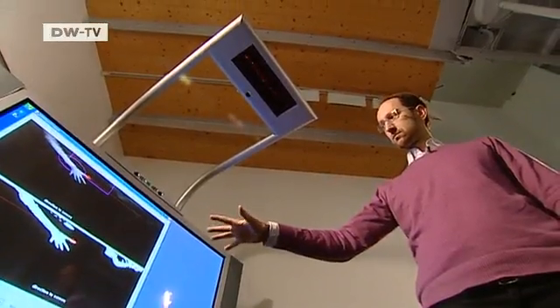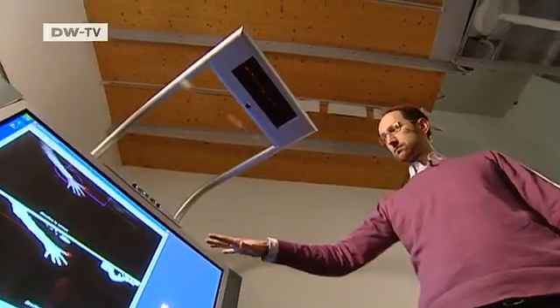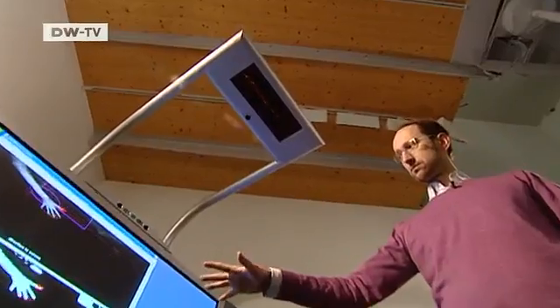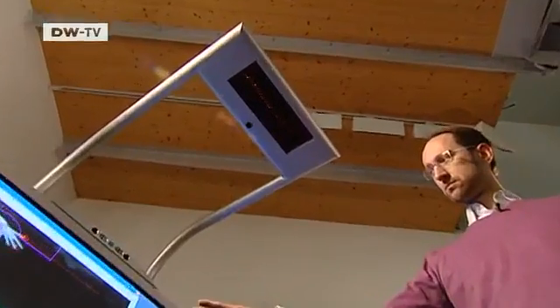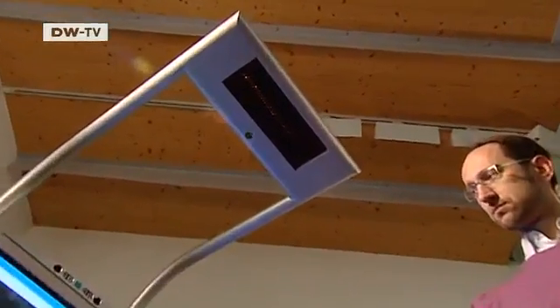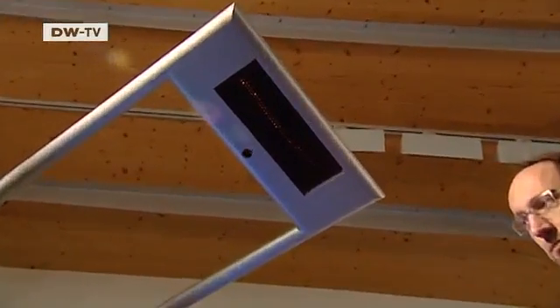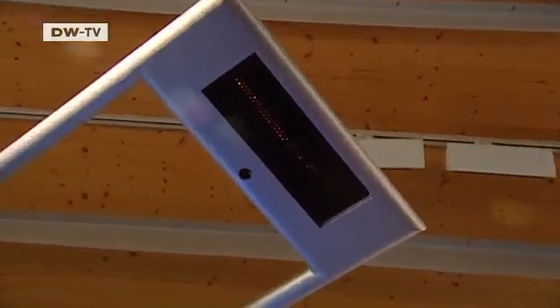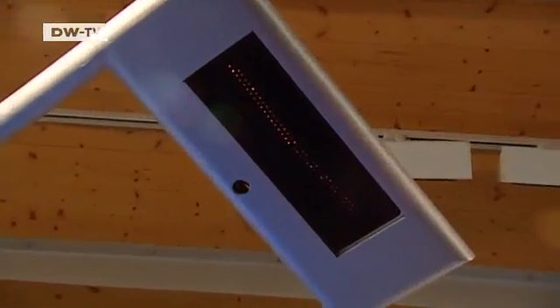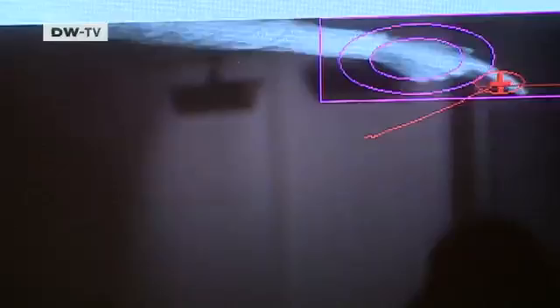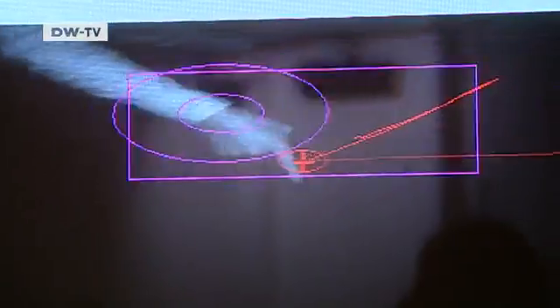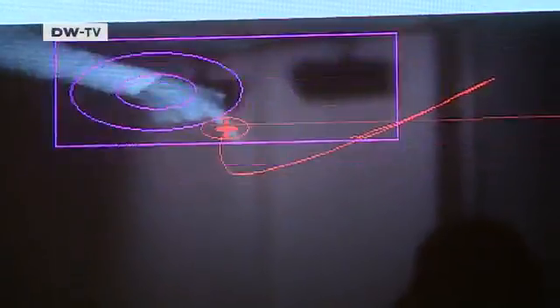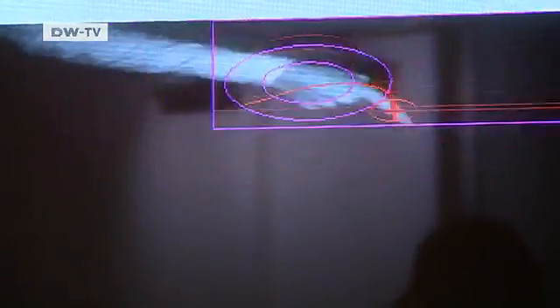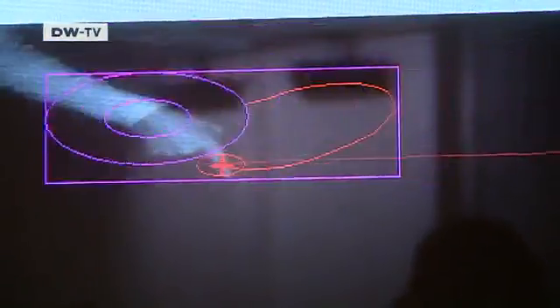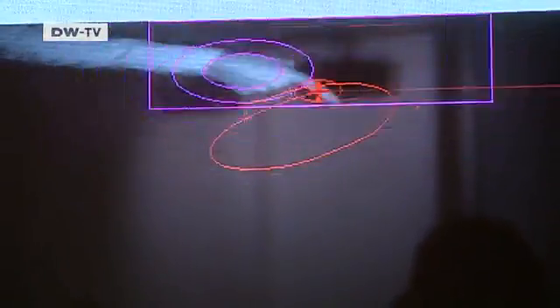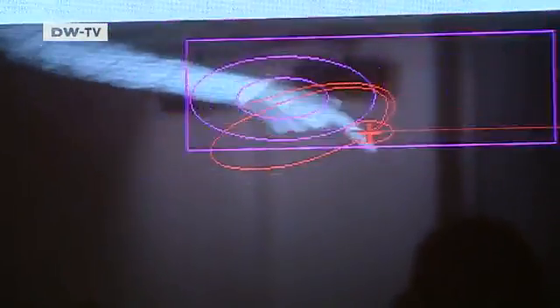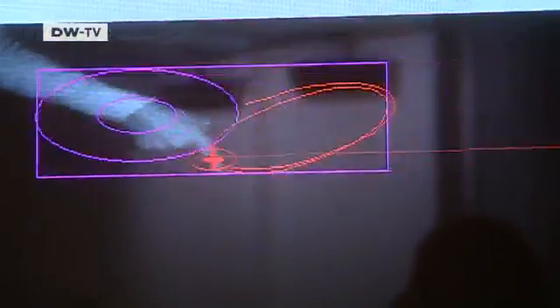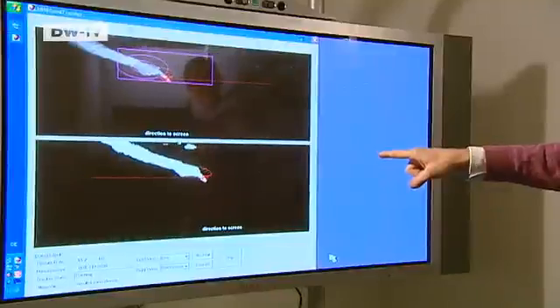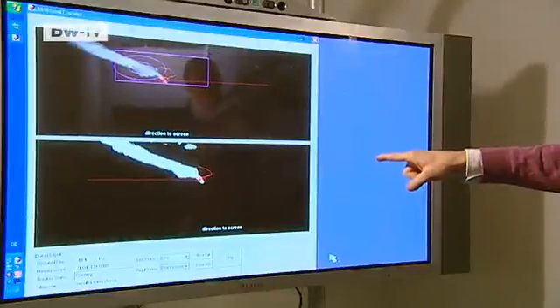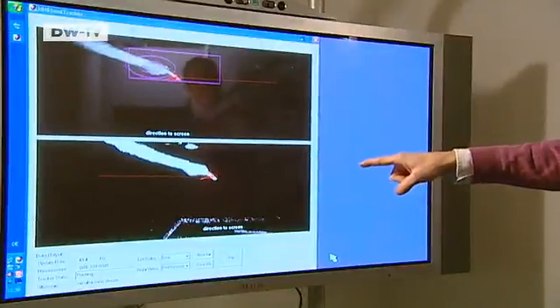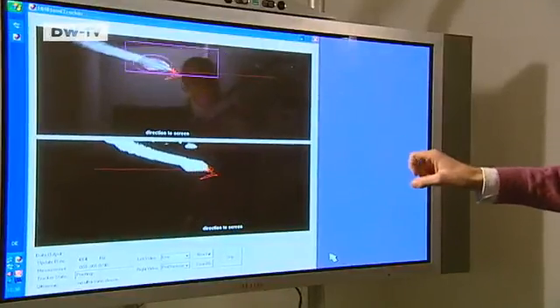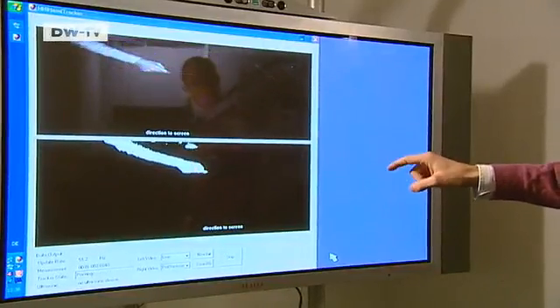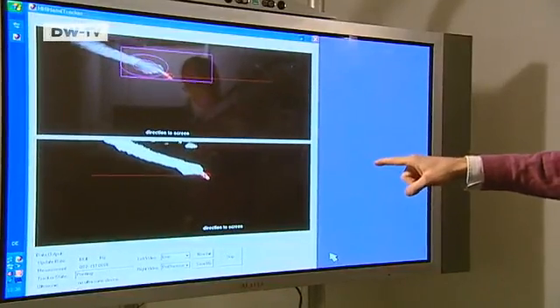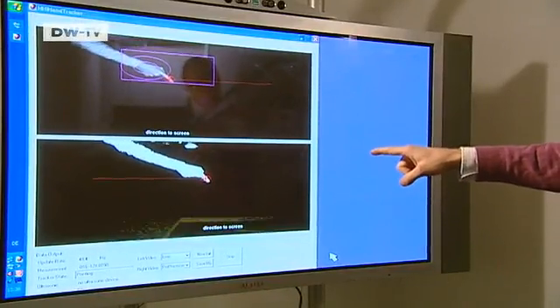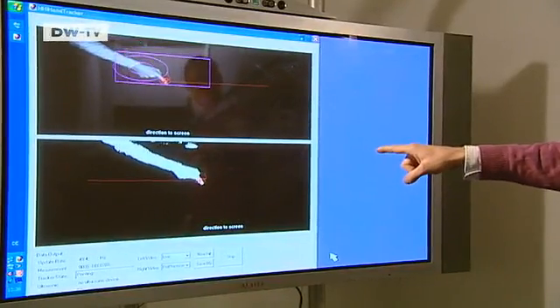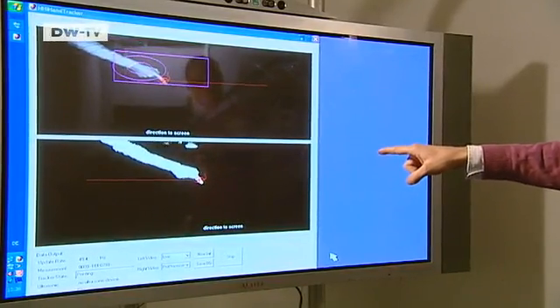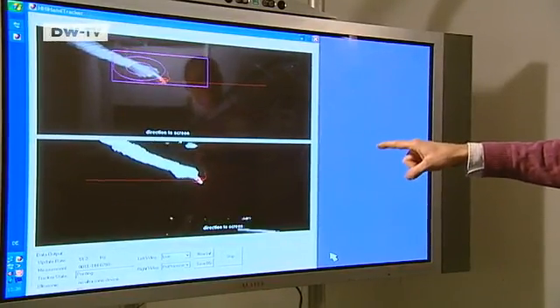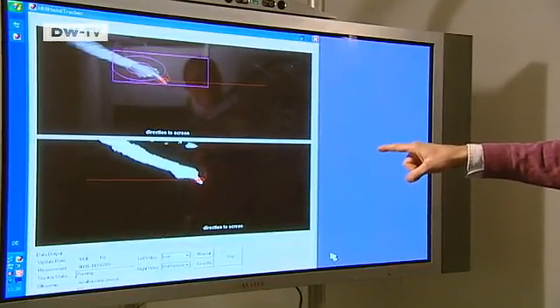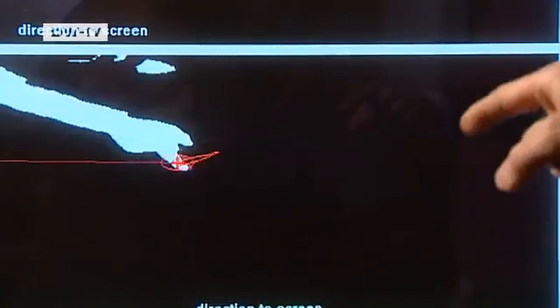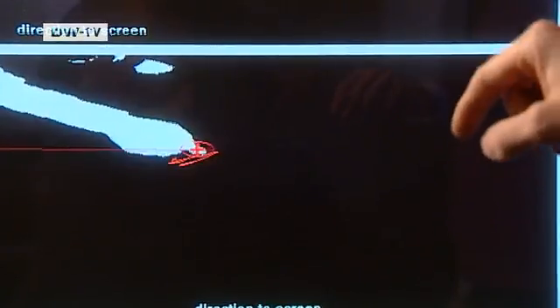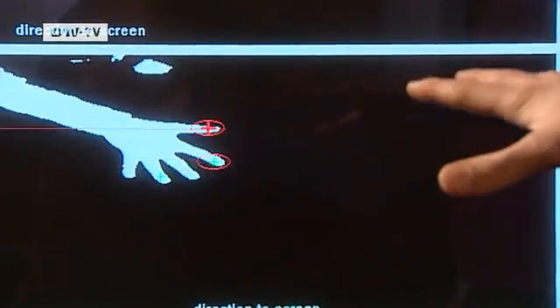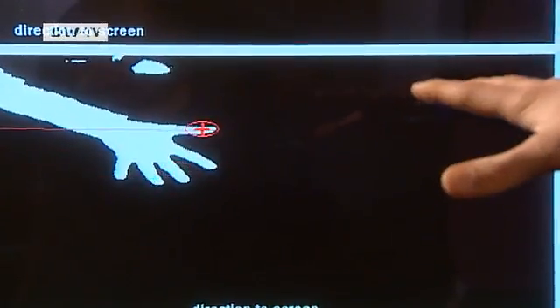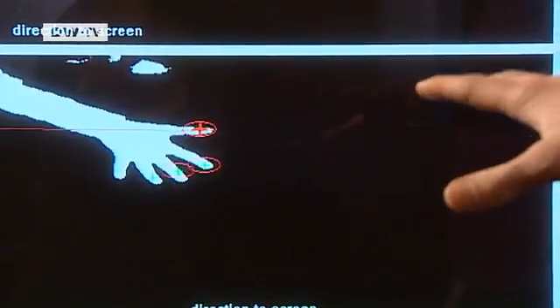The researchers based their solution on a program that recognizes gestures. Infrared cameras record the hands and the software calculates the position in real time. The program does that quickly and accurately.